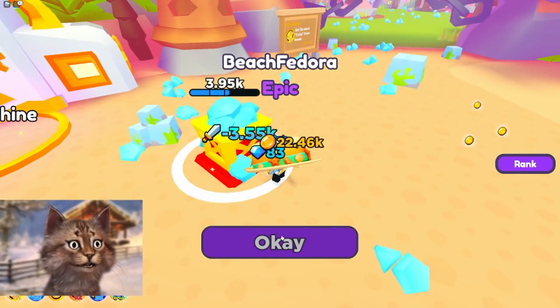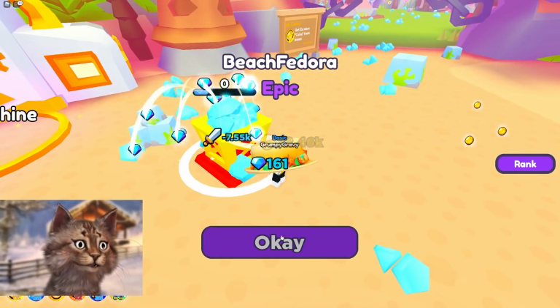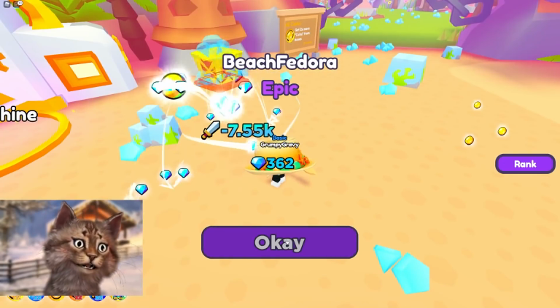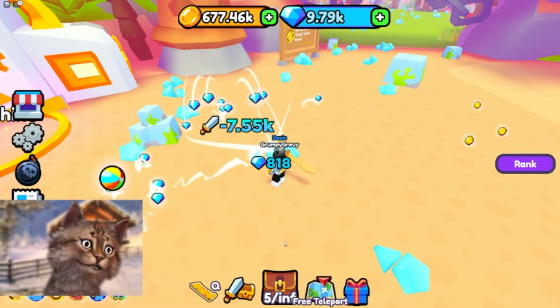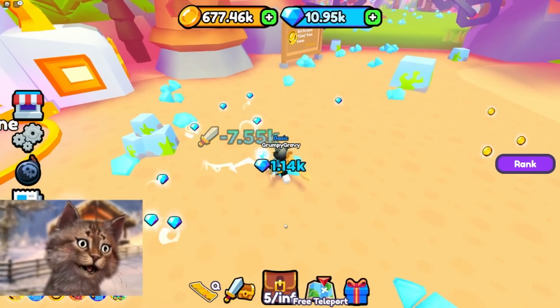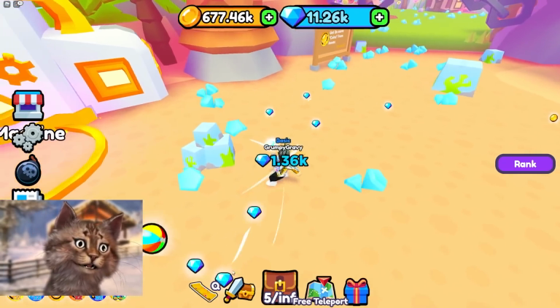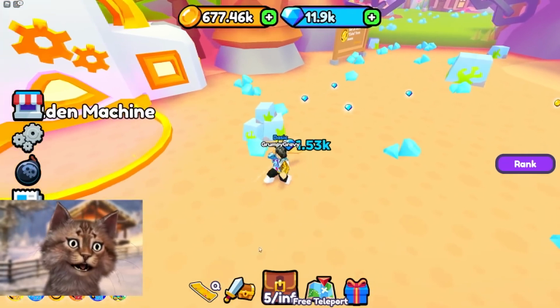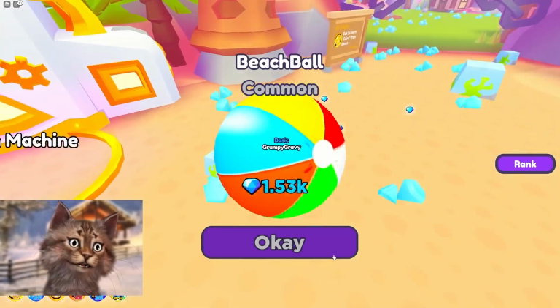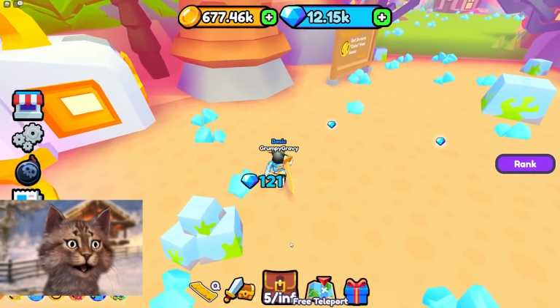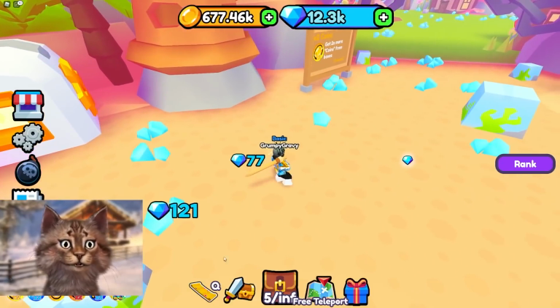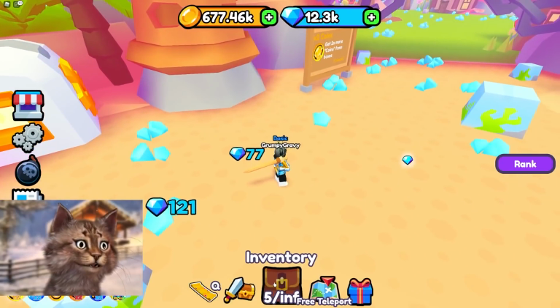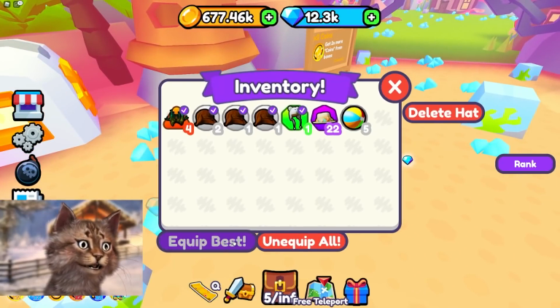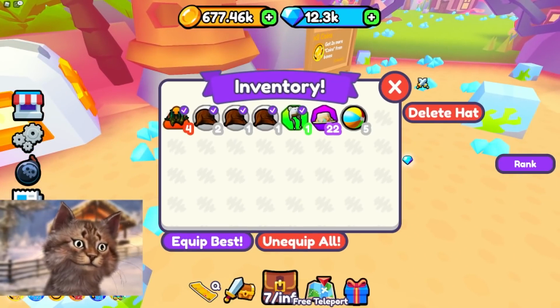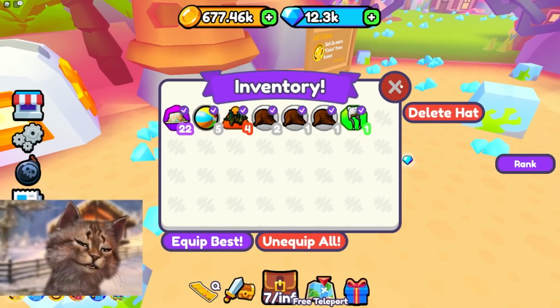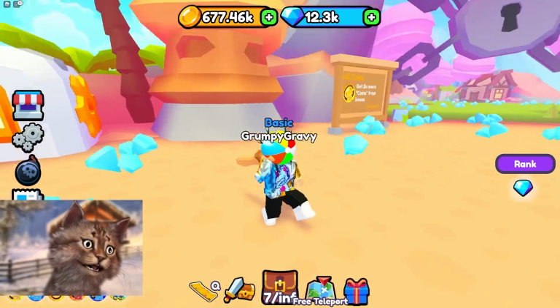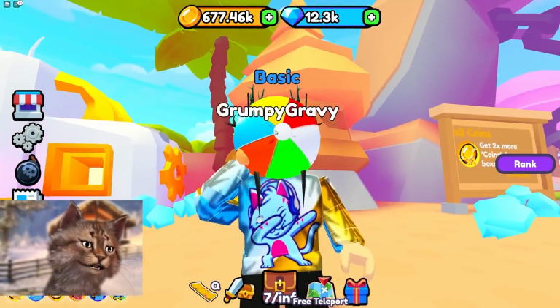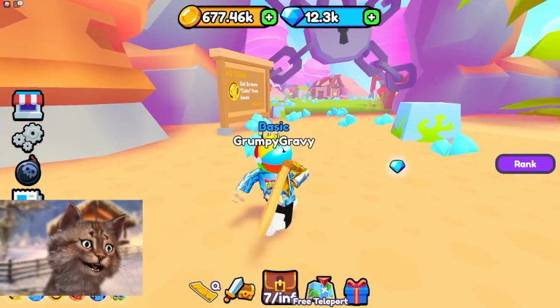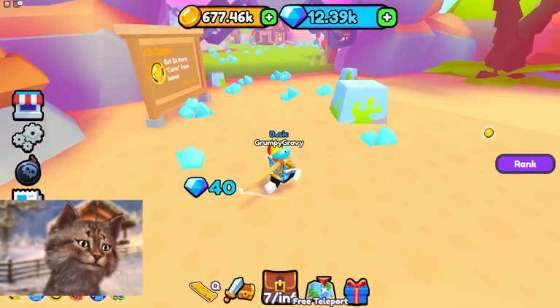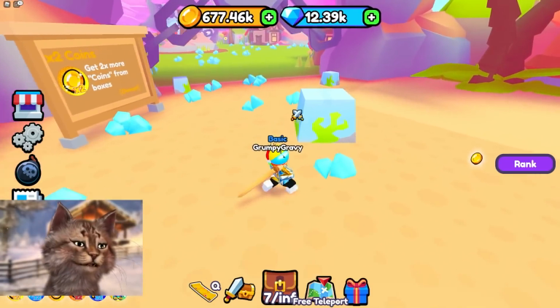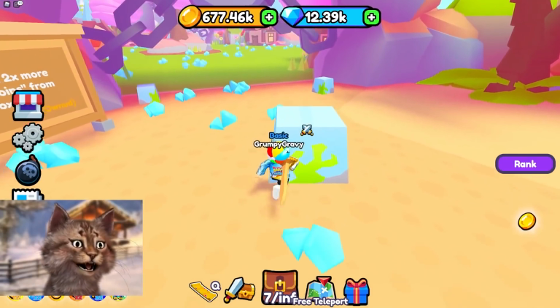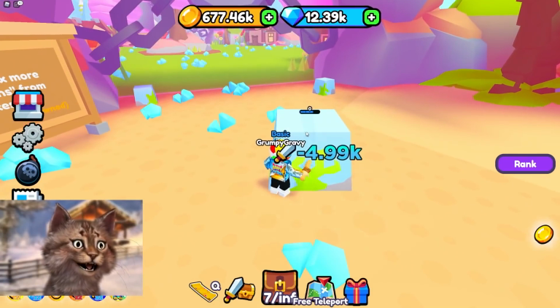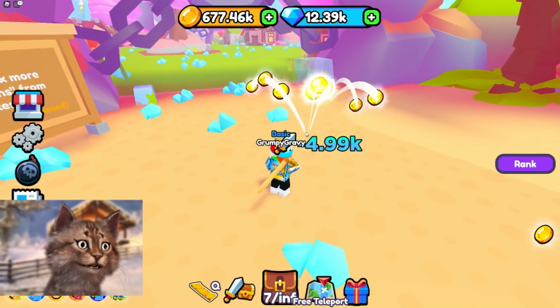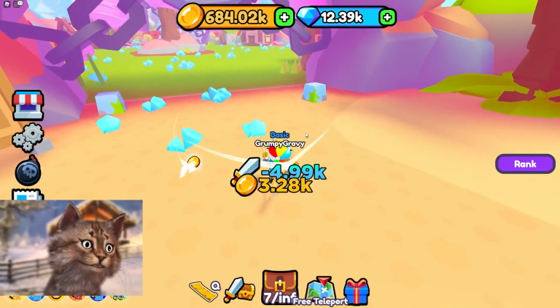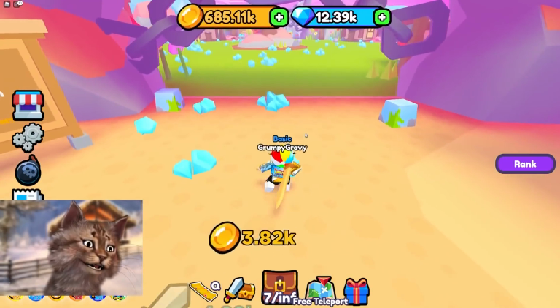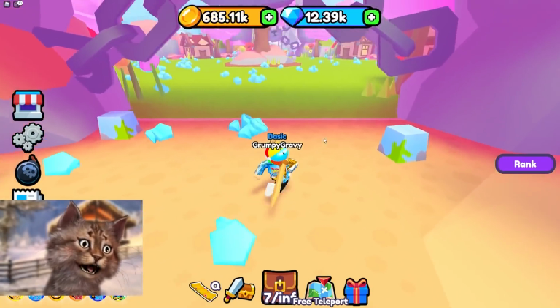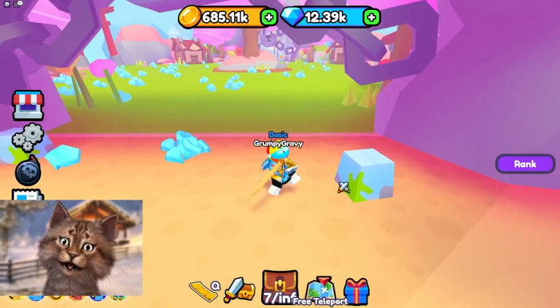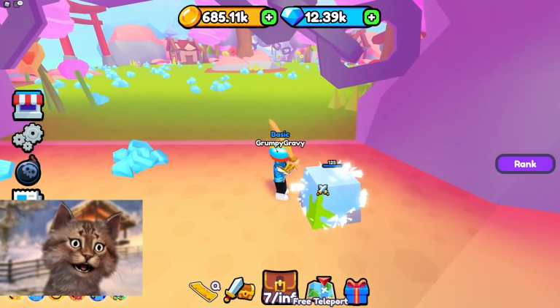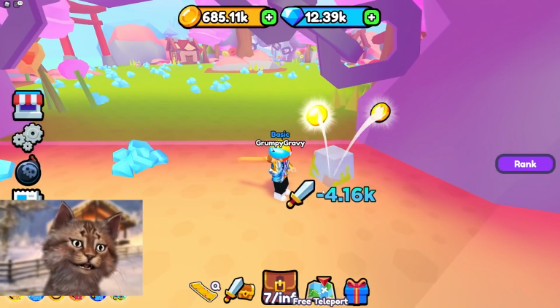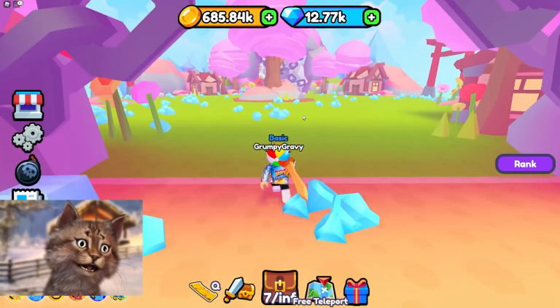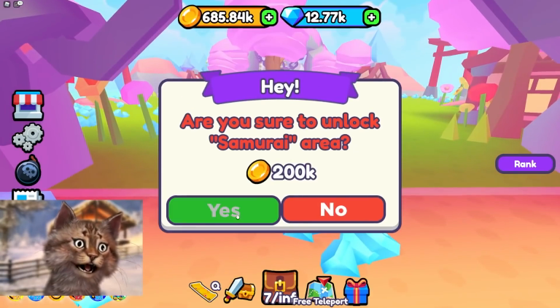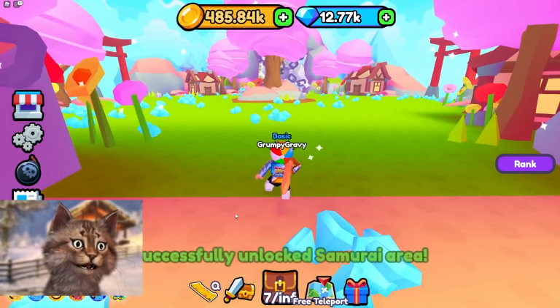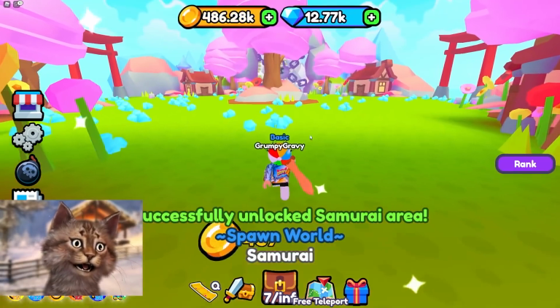Wait, wait — got one! We got a fedora. We got a beach ball and a fedora. Equip the best. We just have a beach ball — yeah, that's perfect. And I just realized how rich I am. I have a lot of money. On to the next zone.